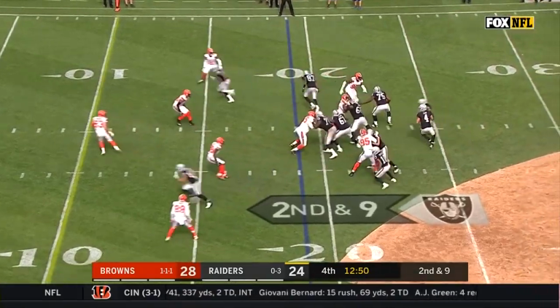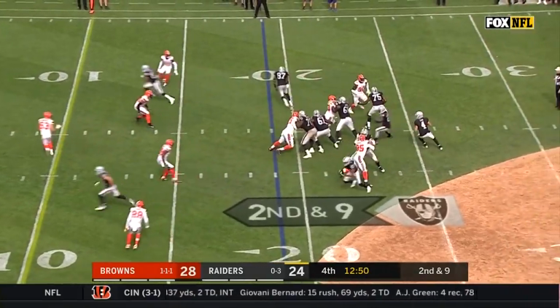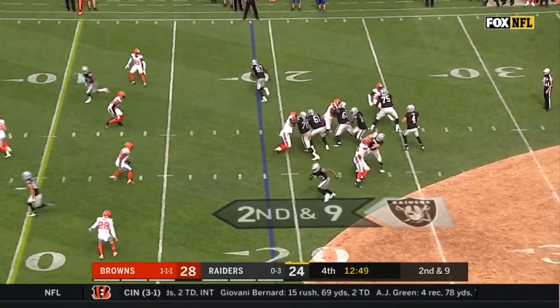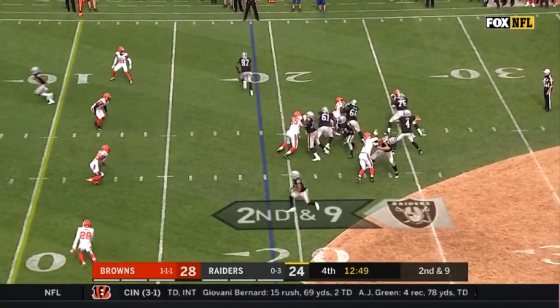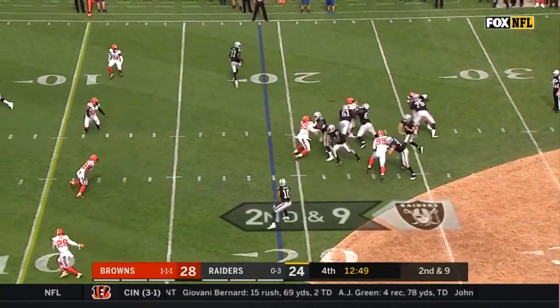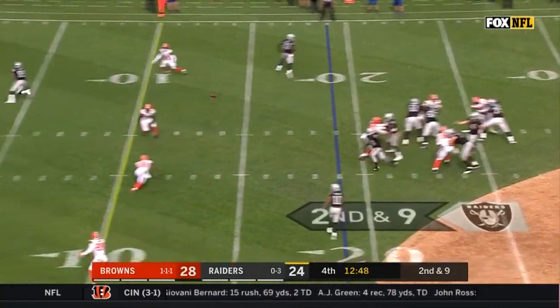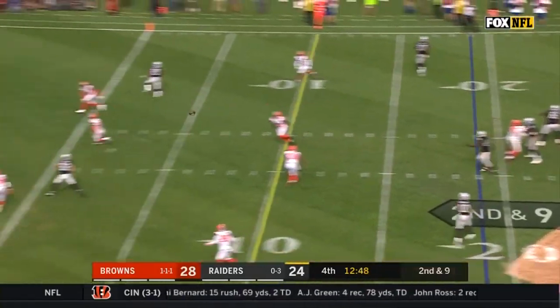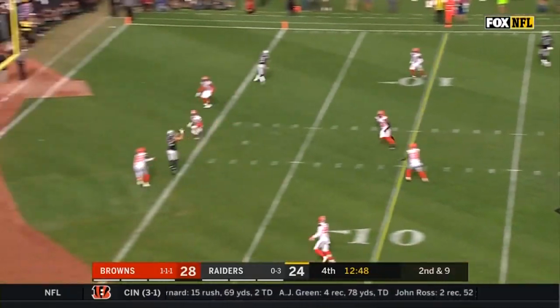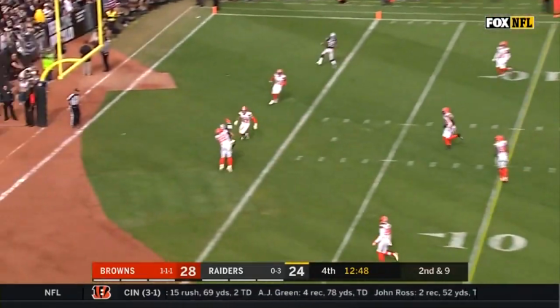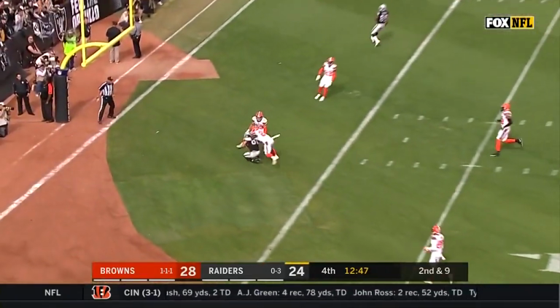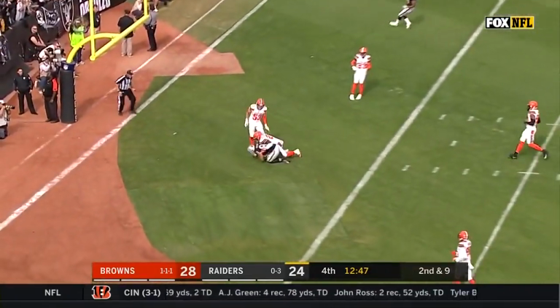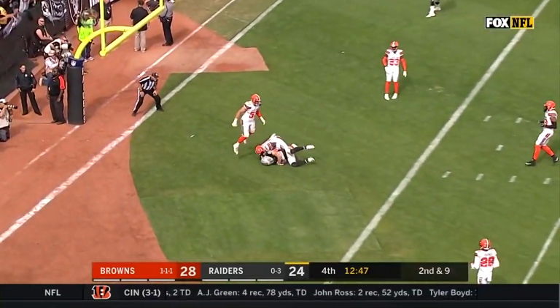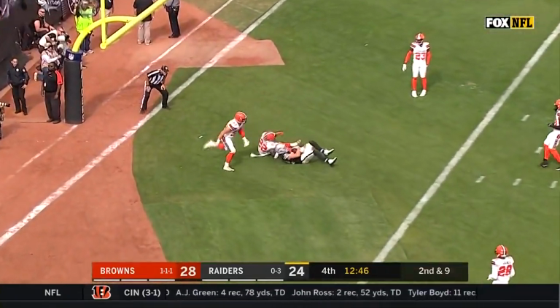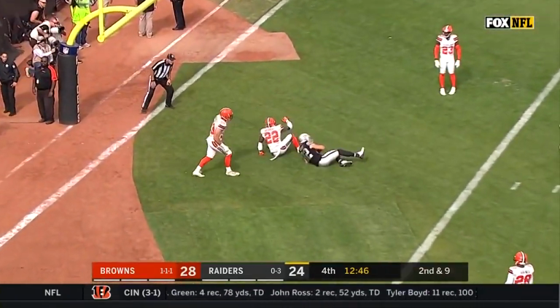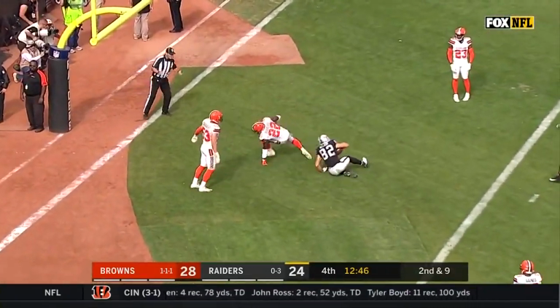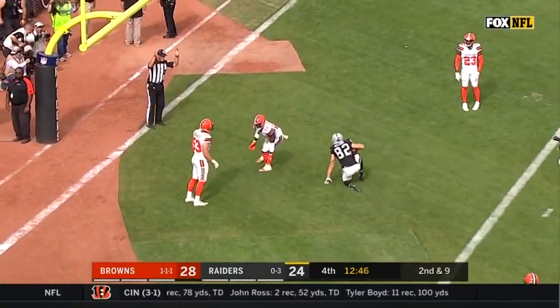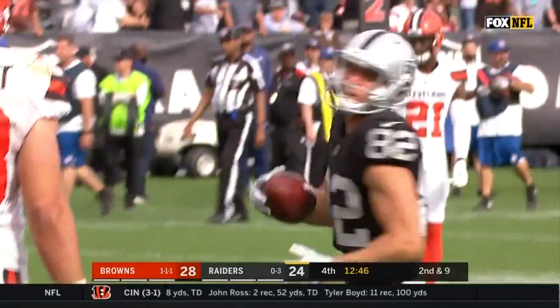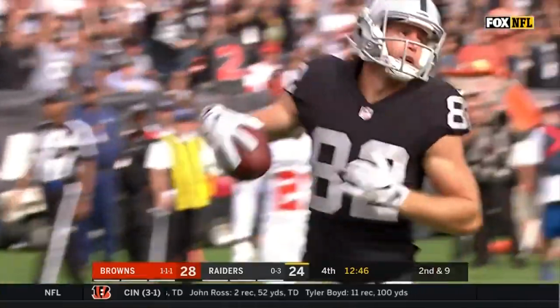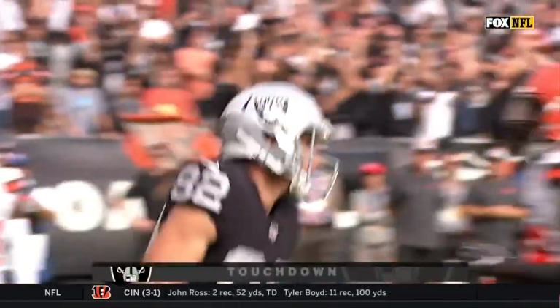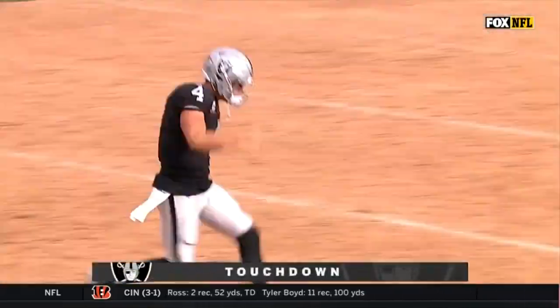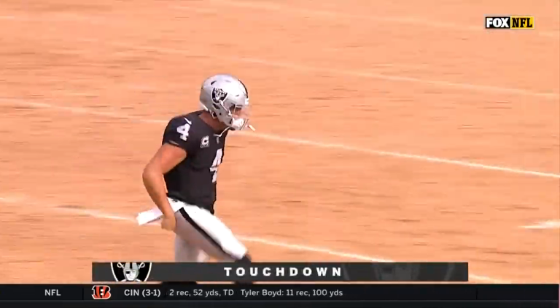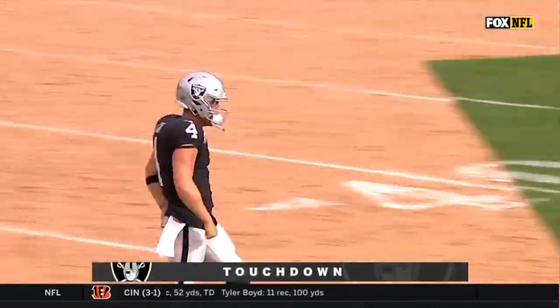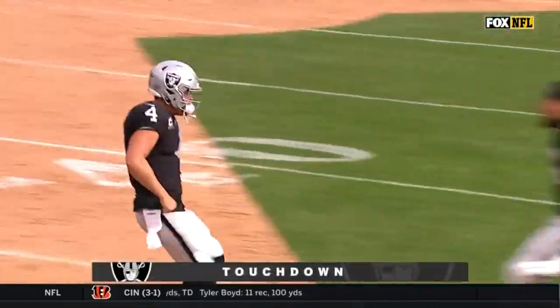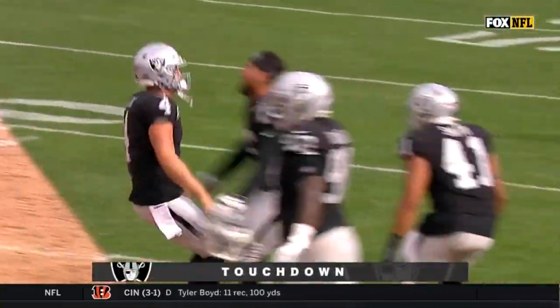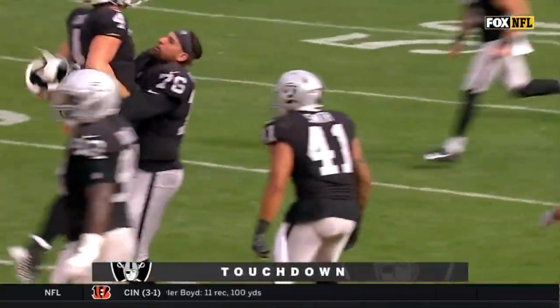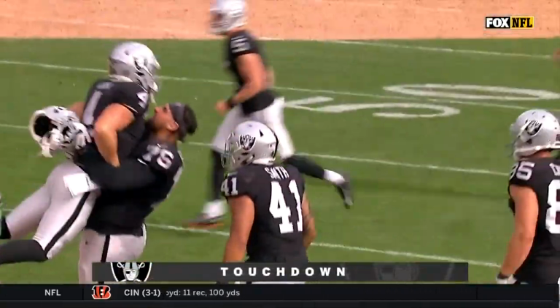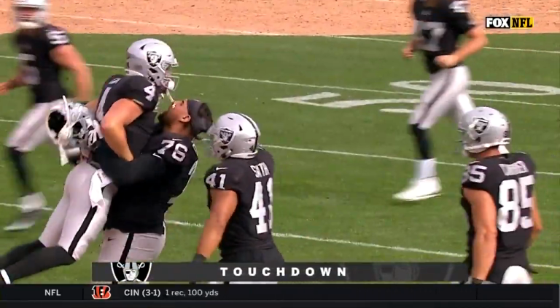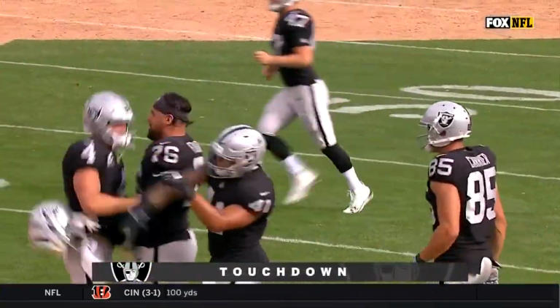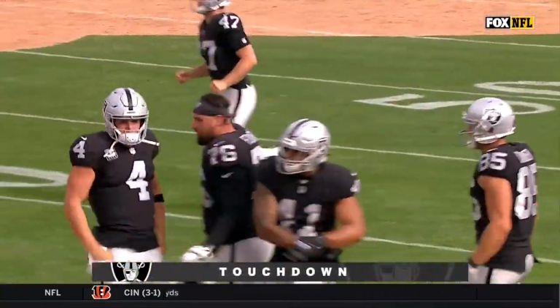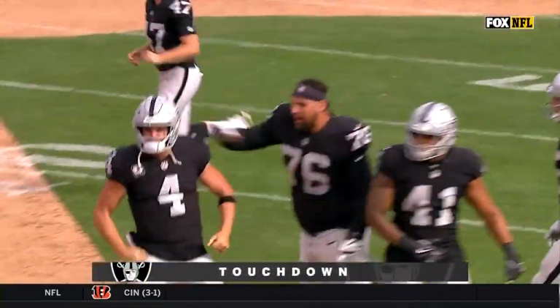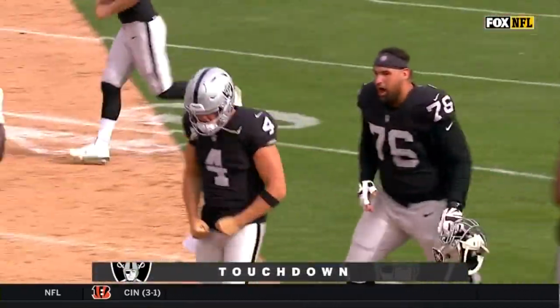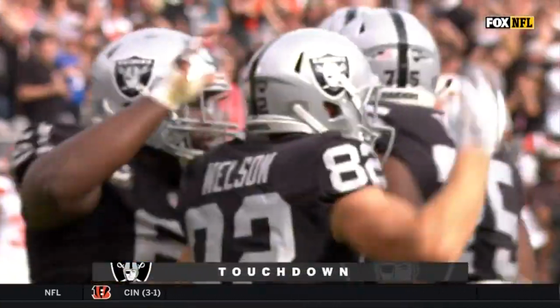Second down at nine, as Carr fires to the end zone — touchdown! Jordy Nelson! Raiders take the lead!